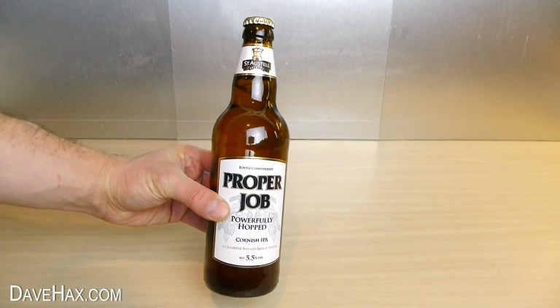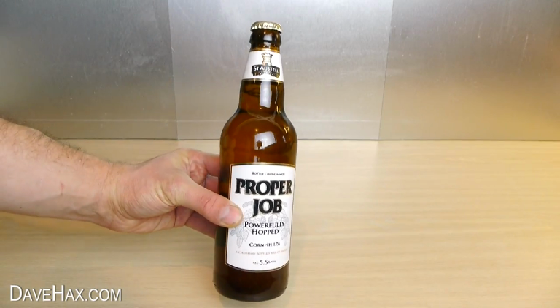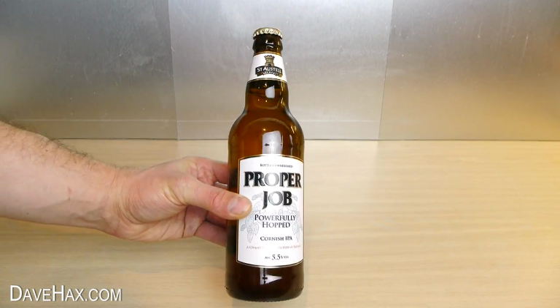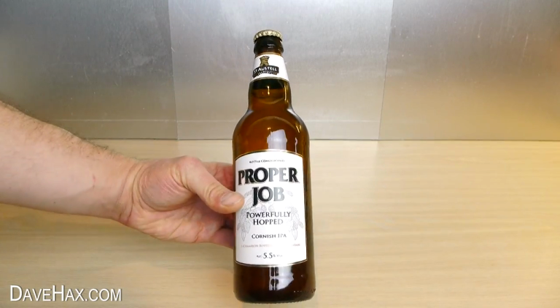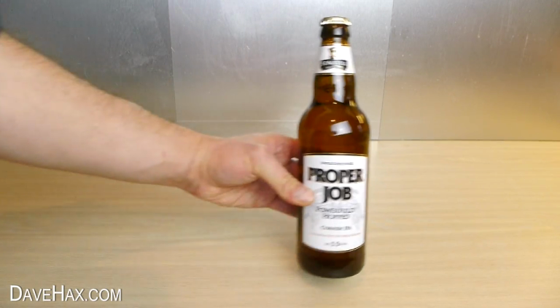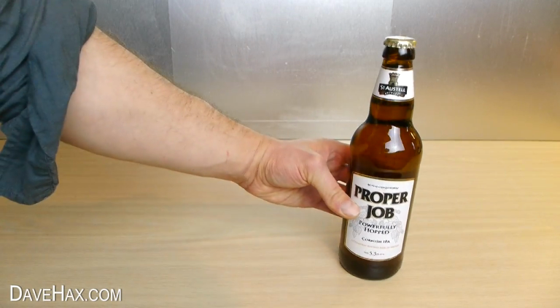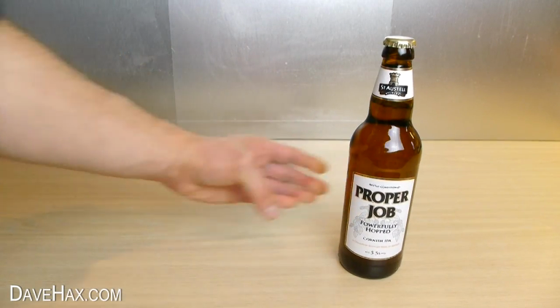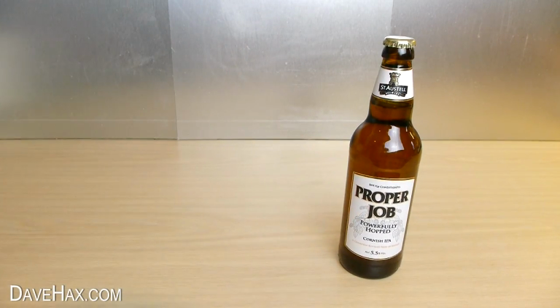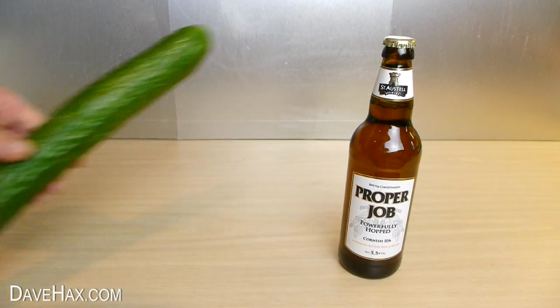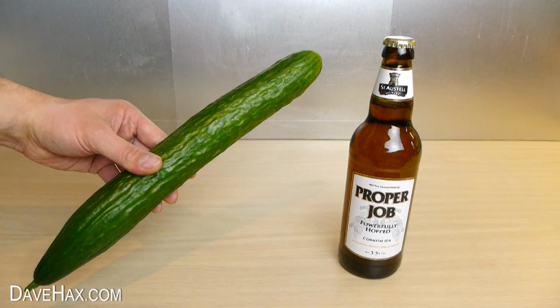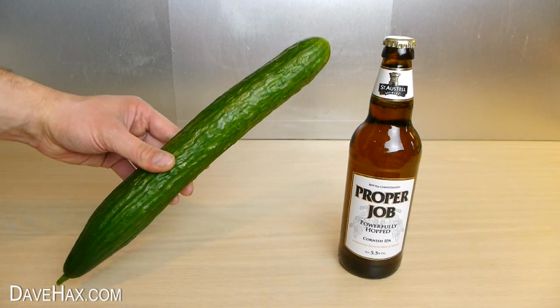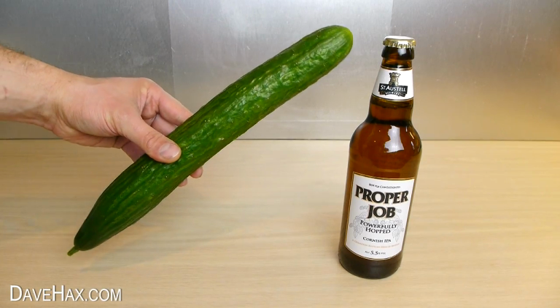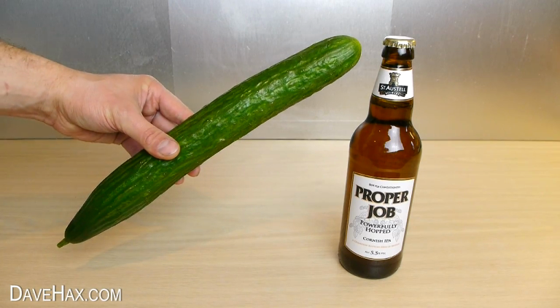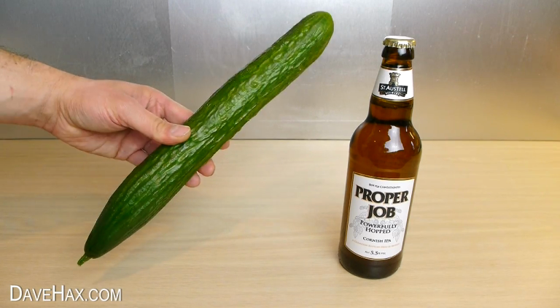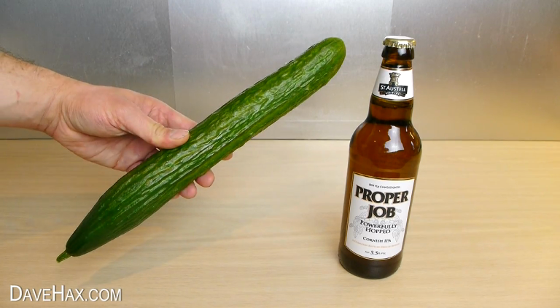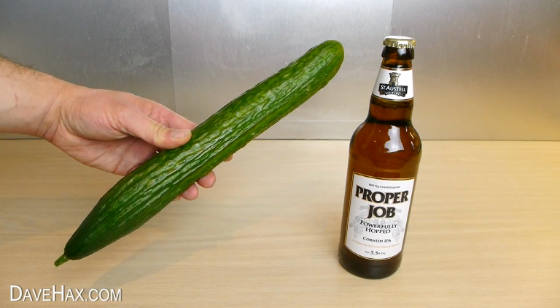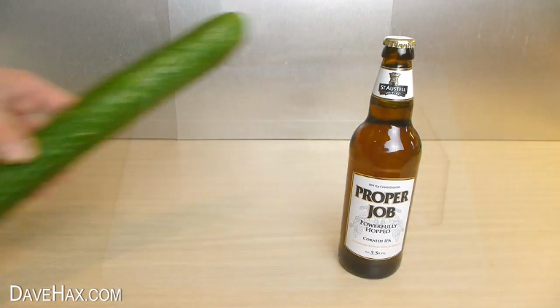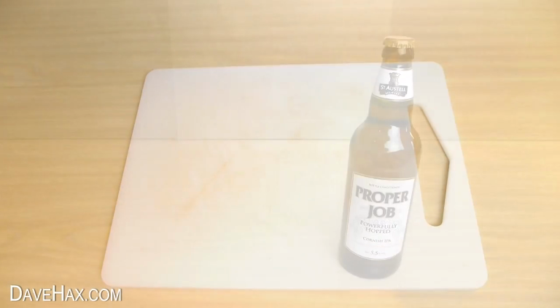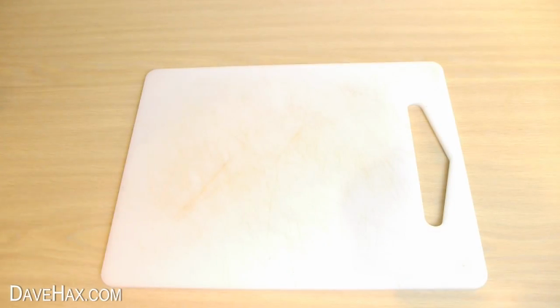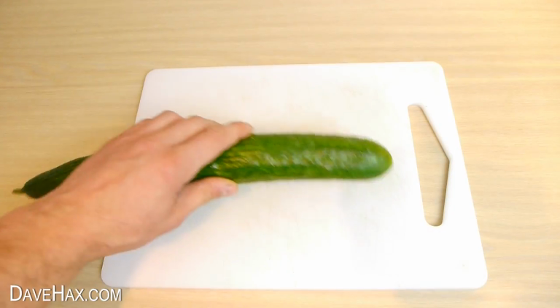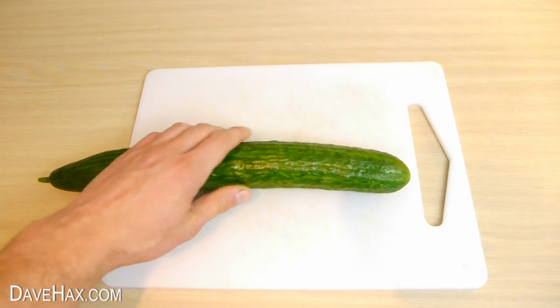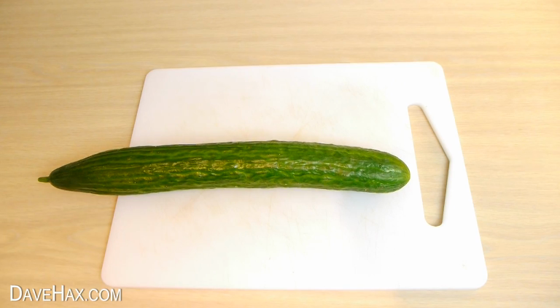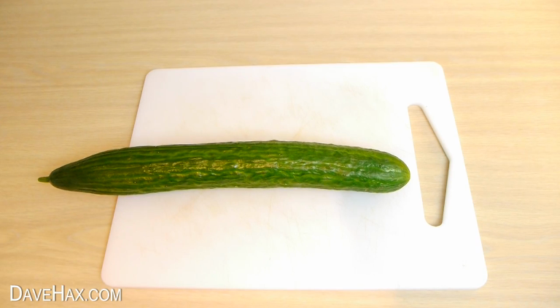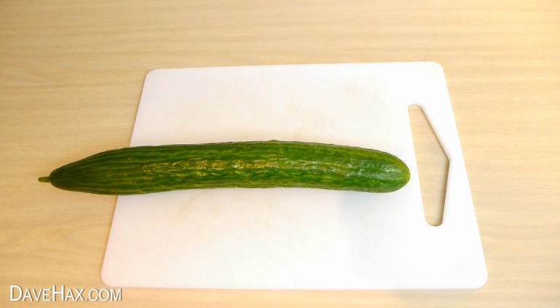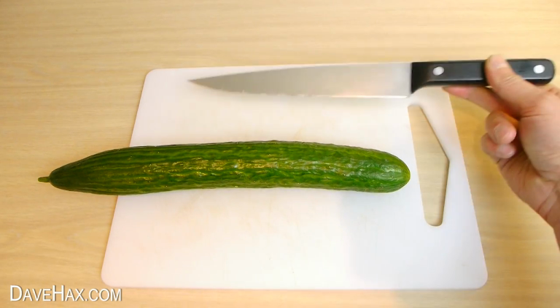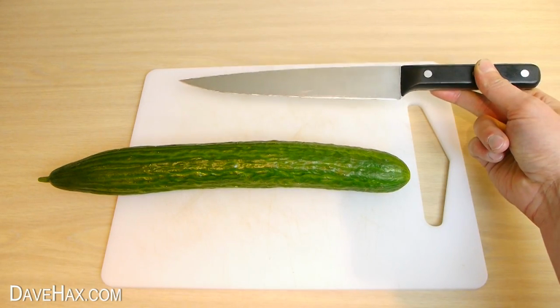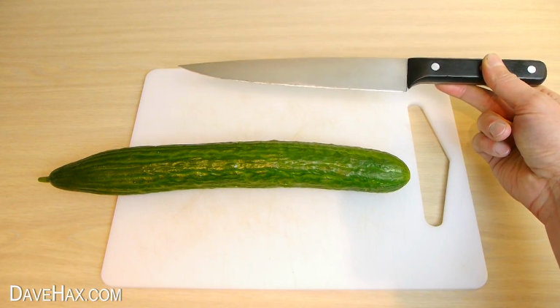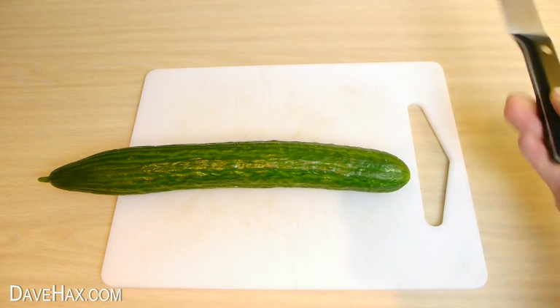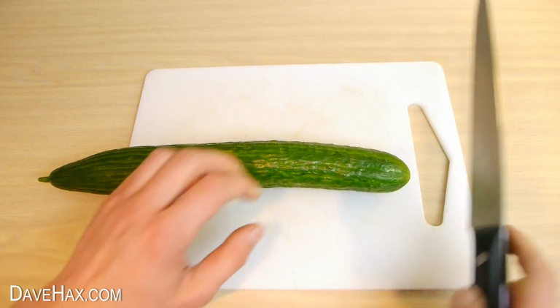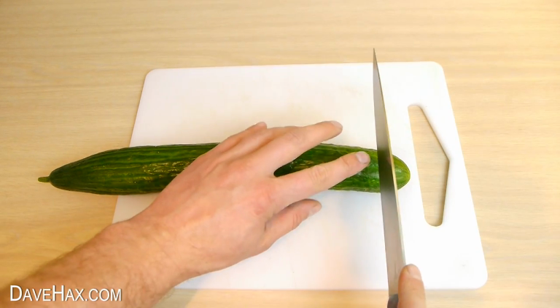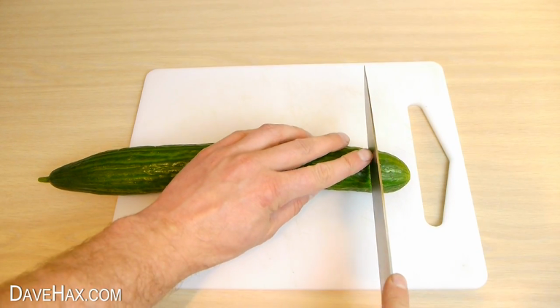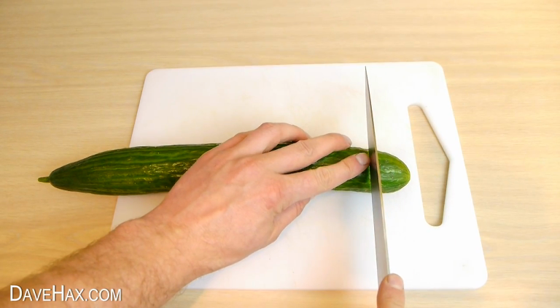Today I'm going to show you how to open a bottle using a cucumber. Start by placing your cucumber on a chopping board, then take a sharp knife and cut off the end straight like this.